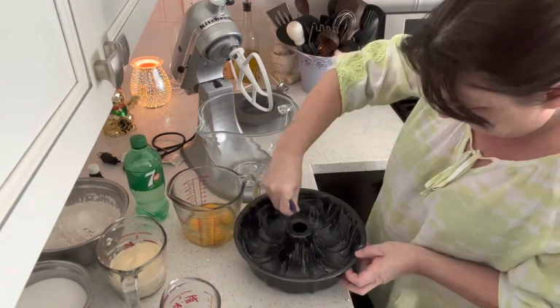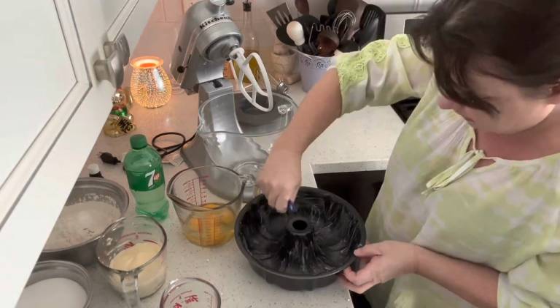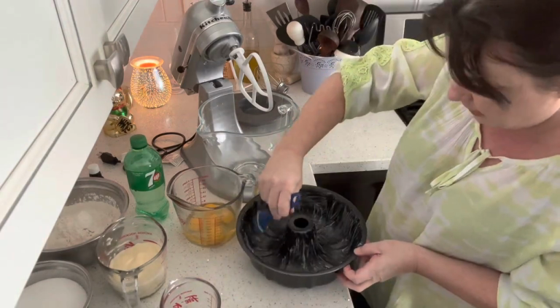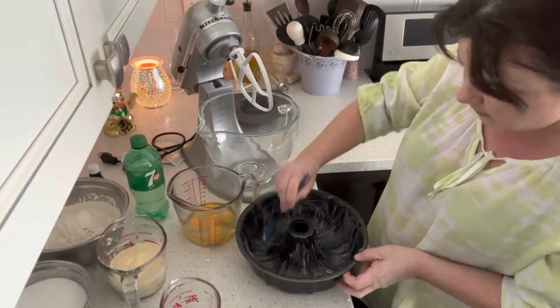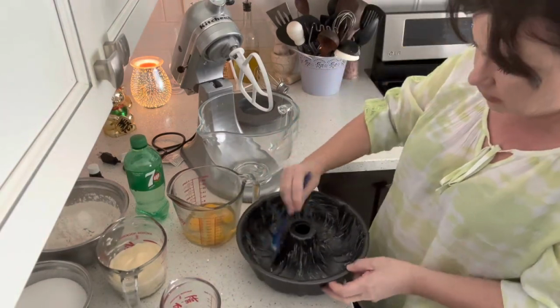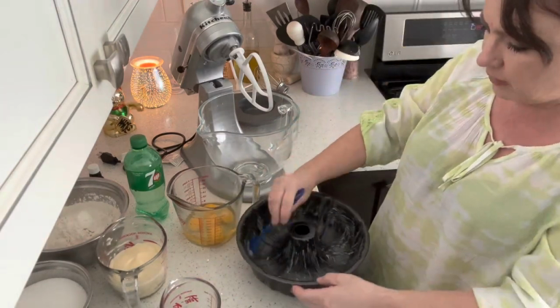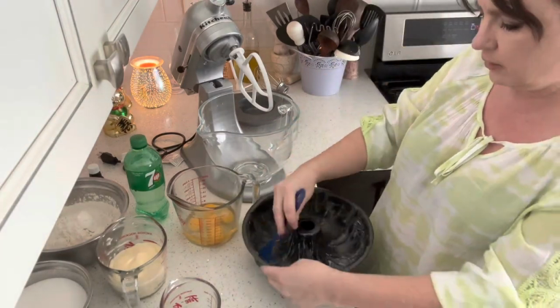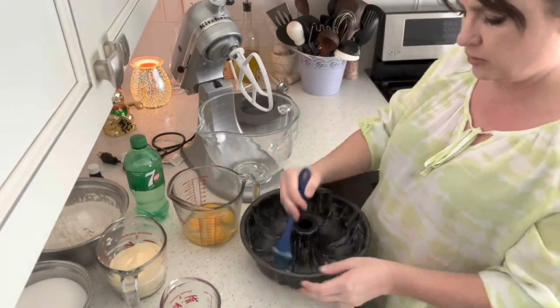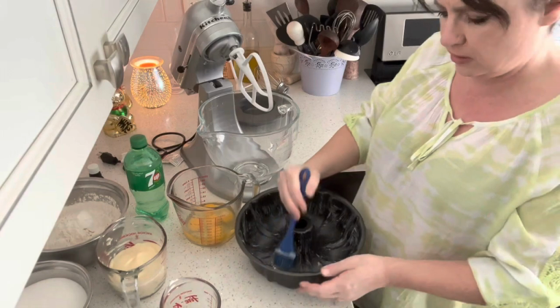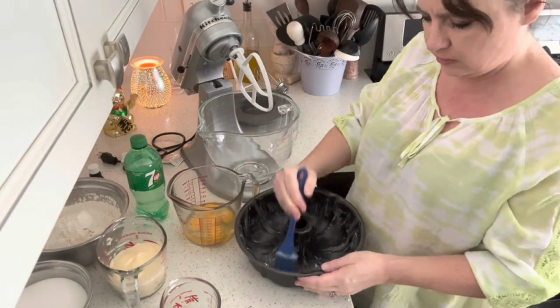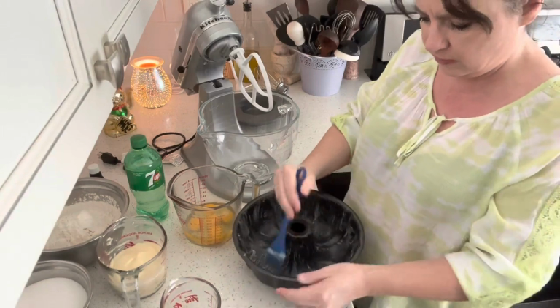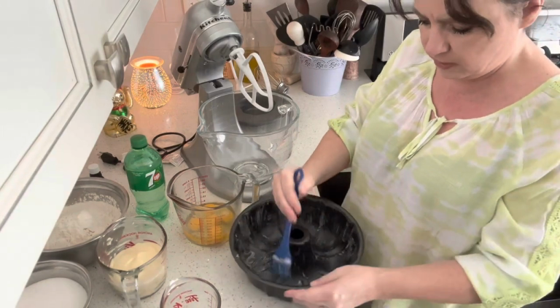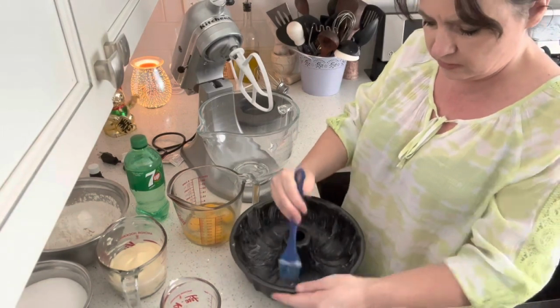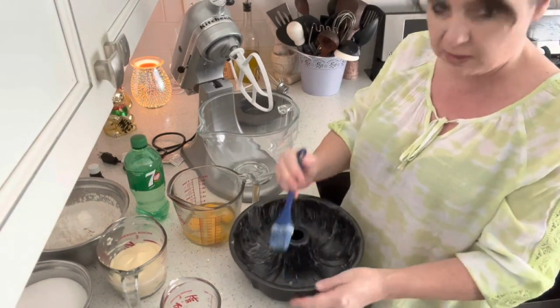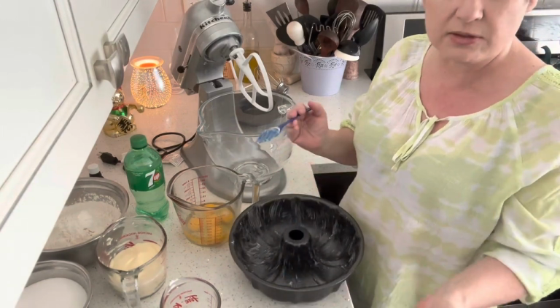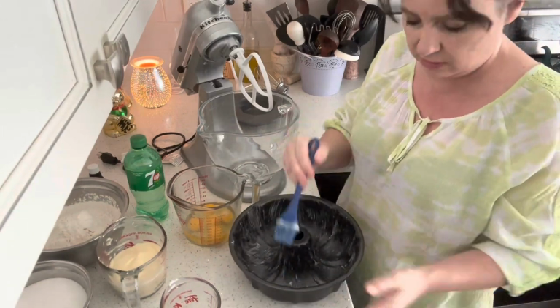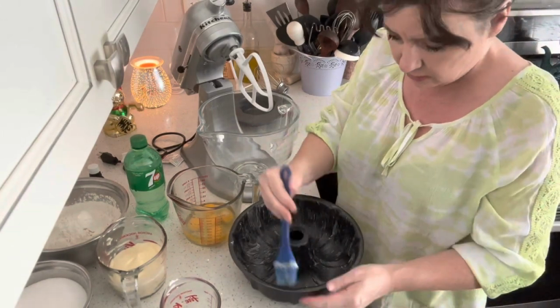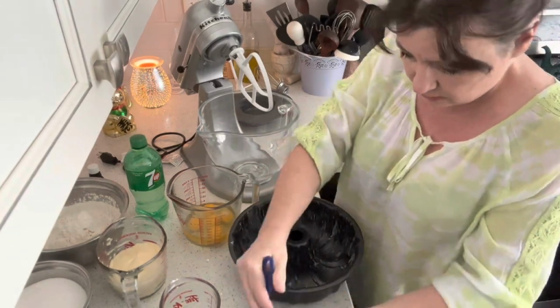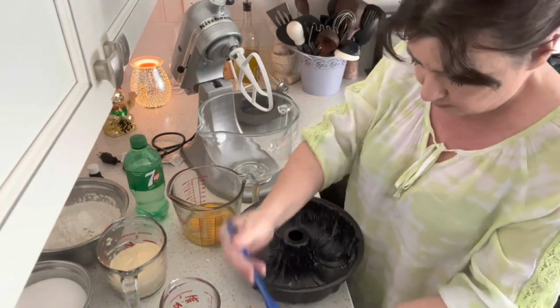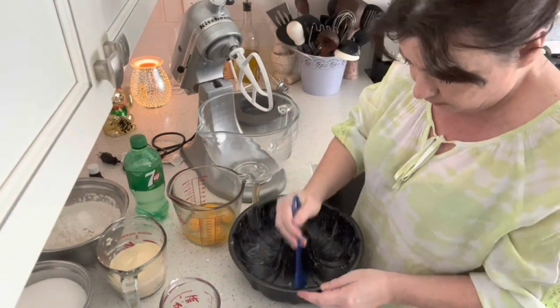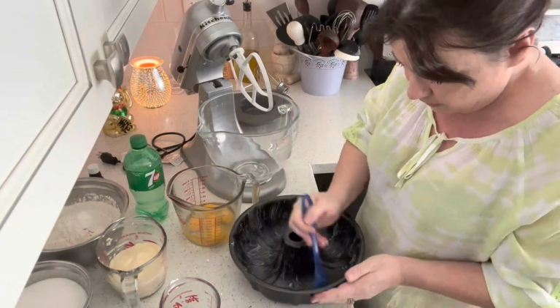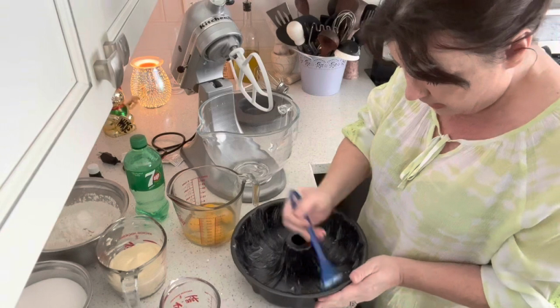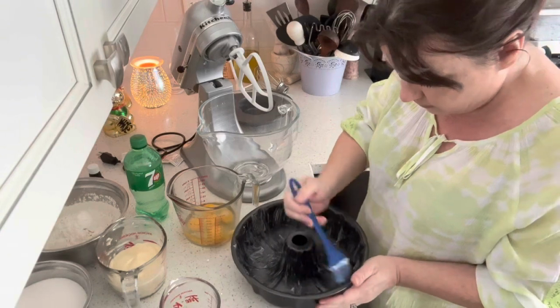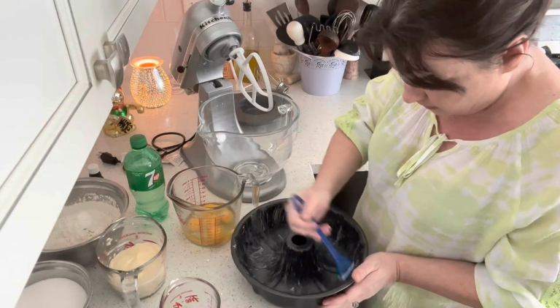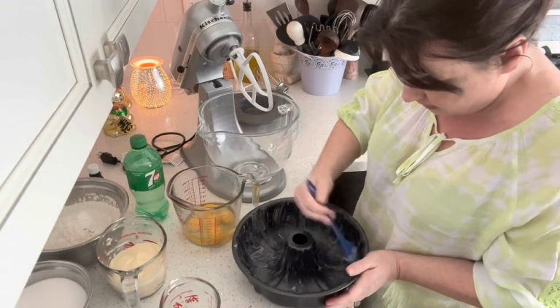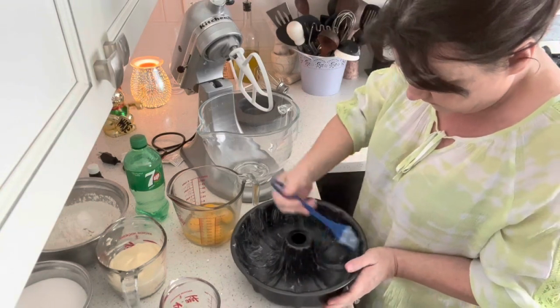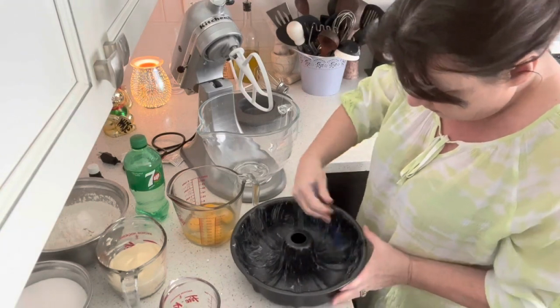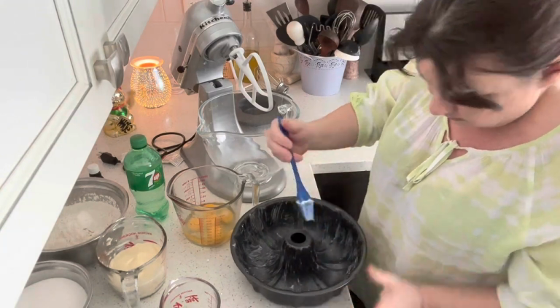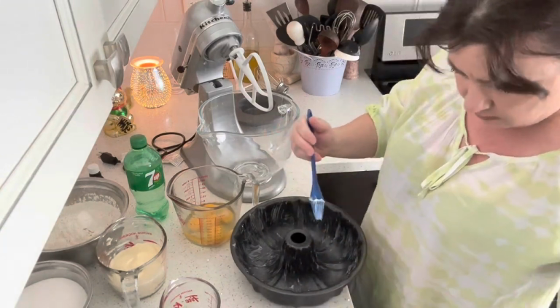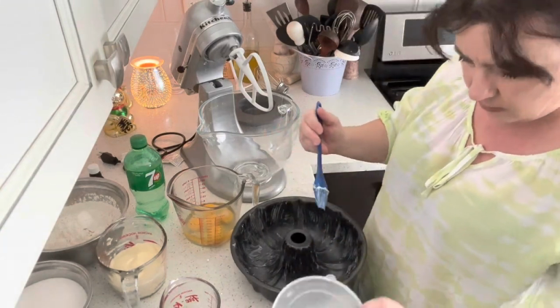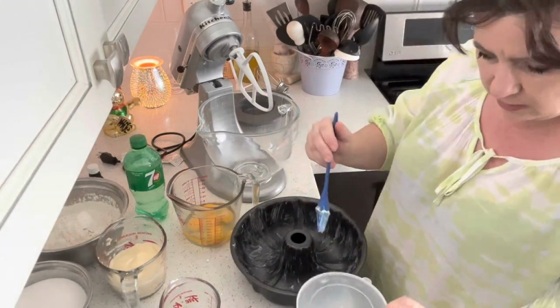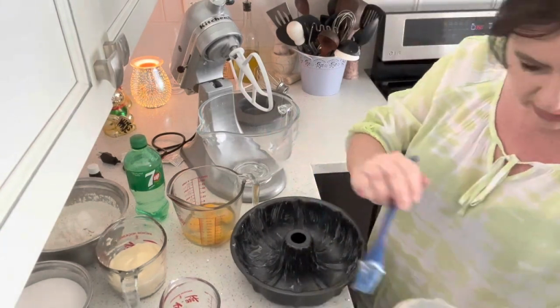You don't have to be out there buying cooking sprays because you just make this and keep it in your fridge. It'll last a long time.